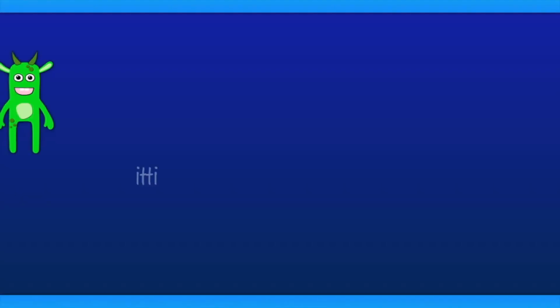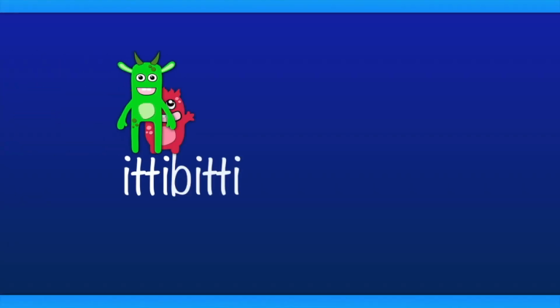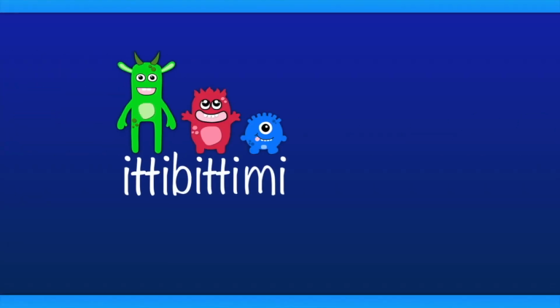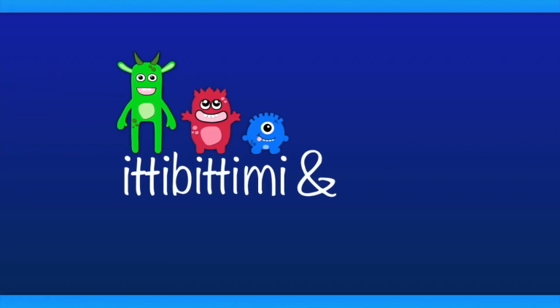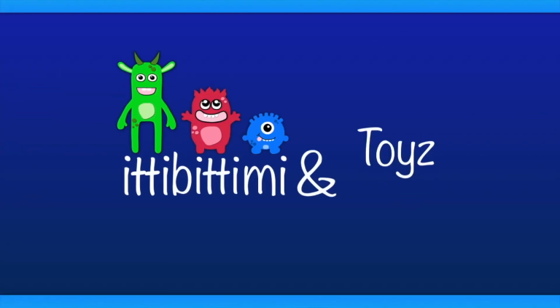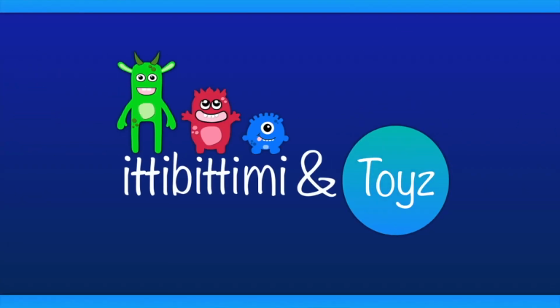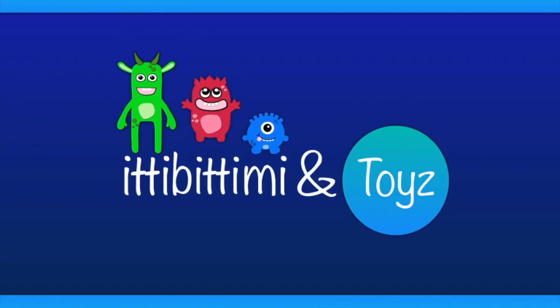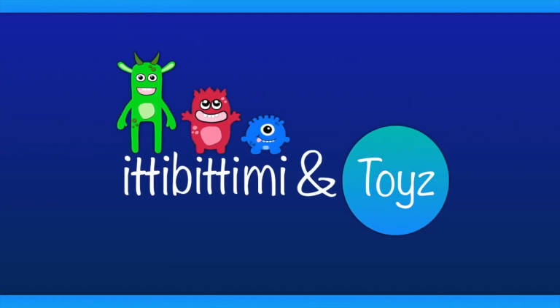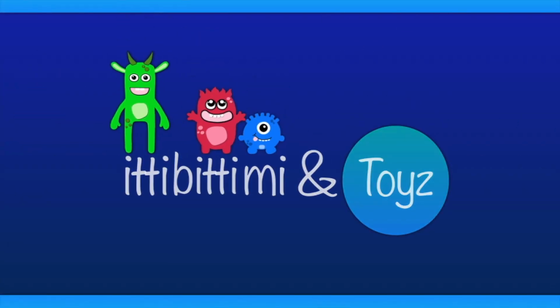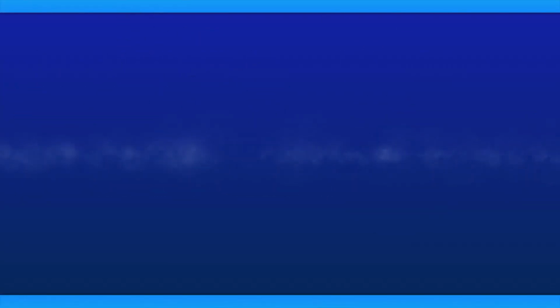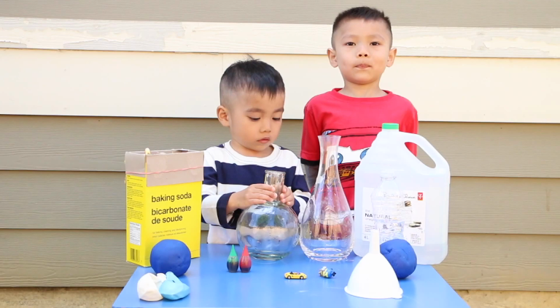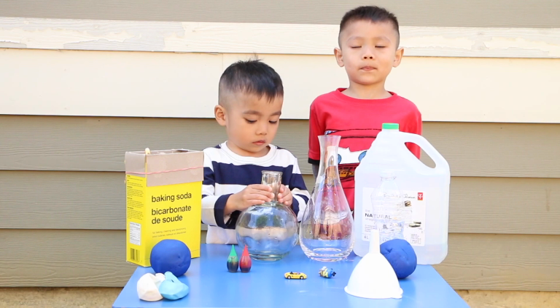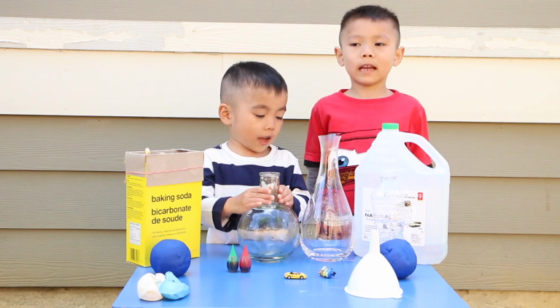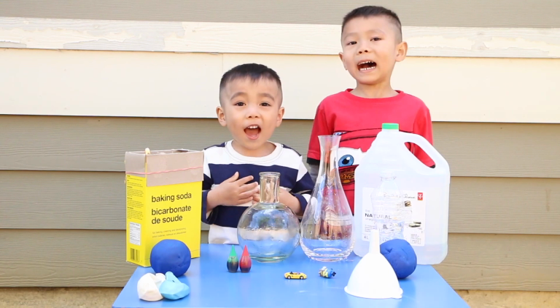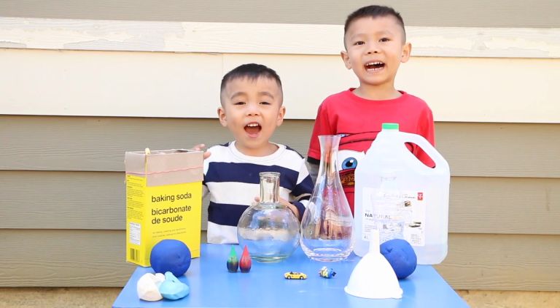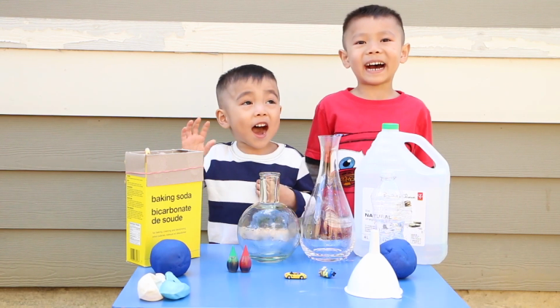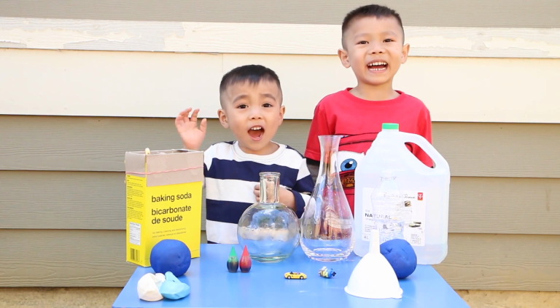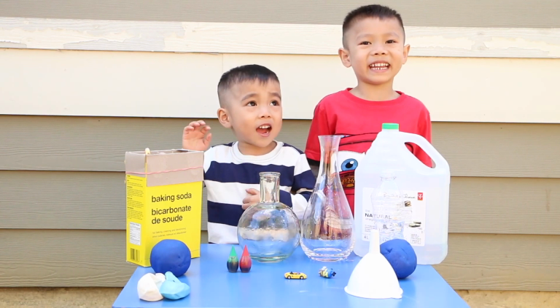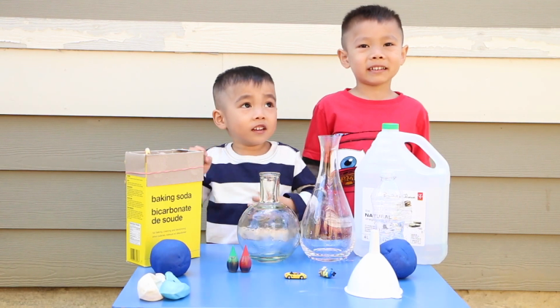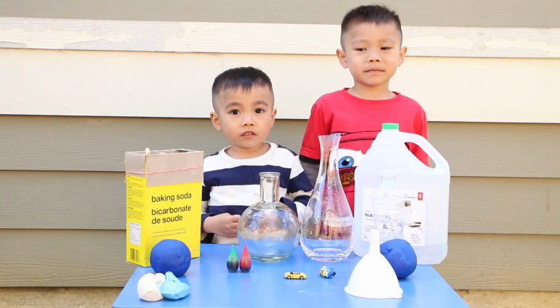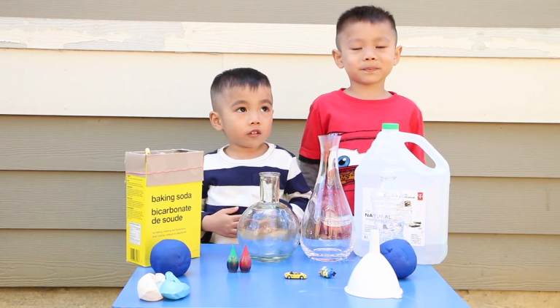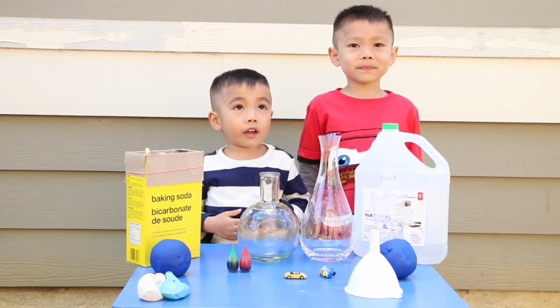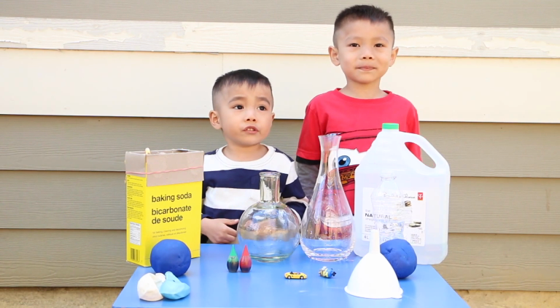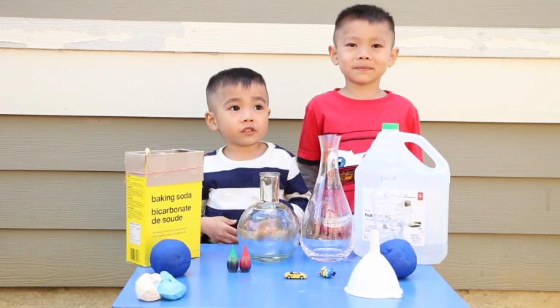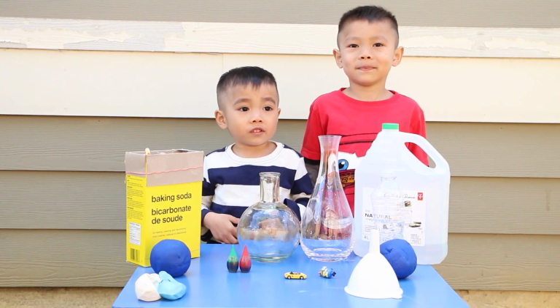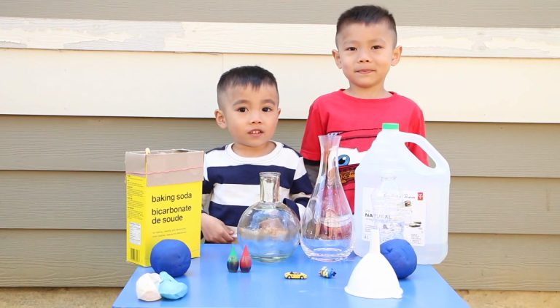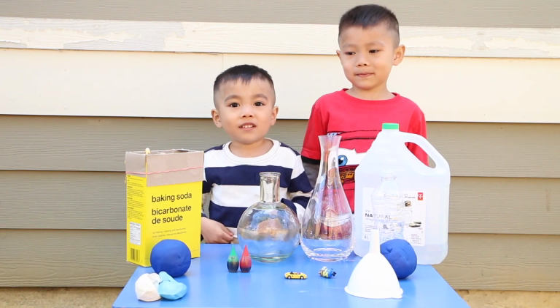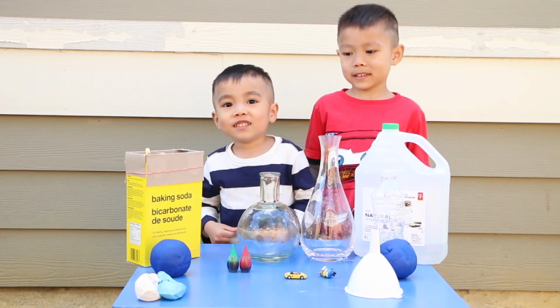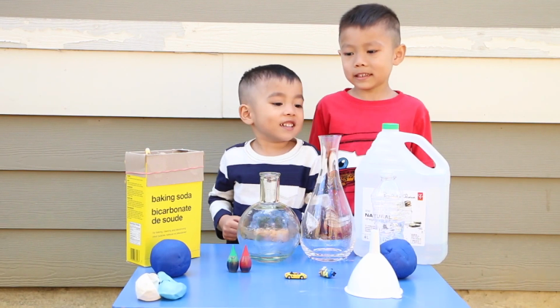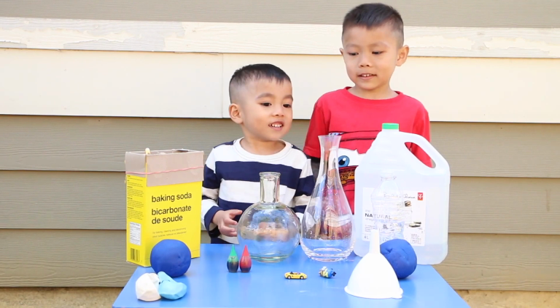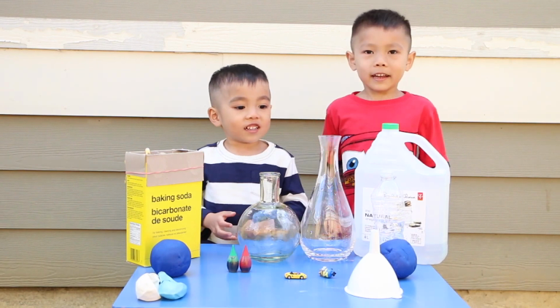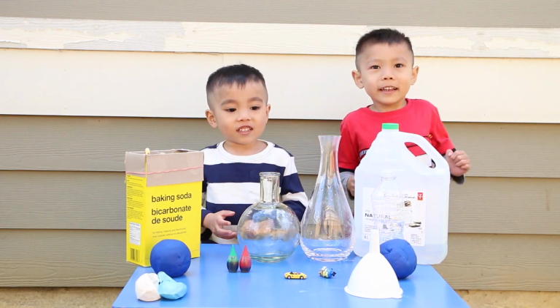Itsy Bitsy Me and Toys! Hi boys! Hi! Guess what we're doing today? We're going to be blowing up balloons with vinegar and baking soda!